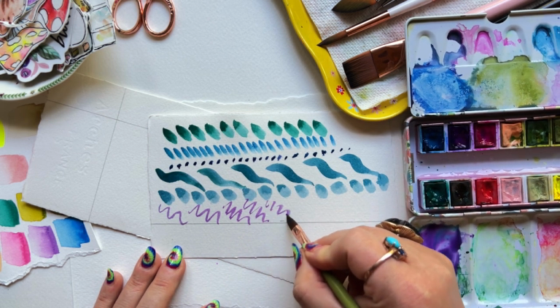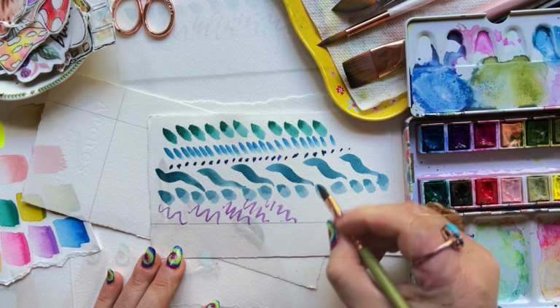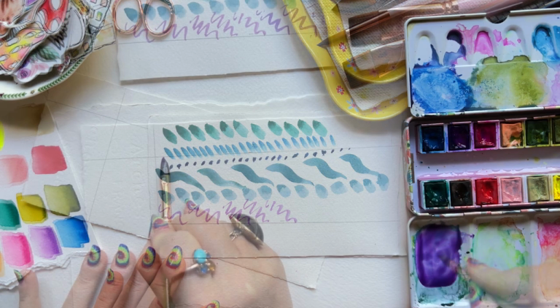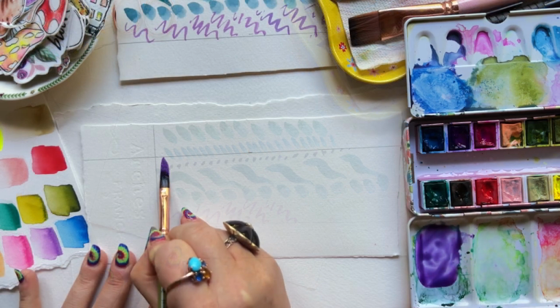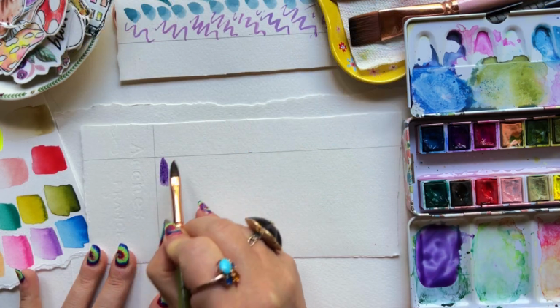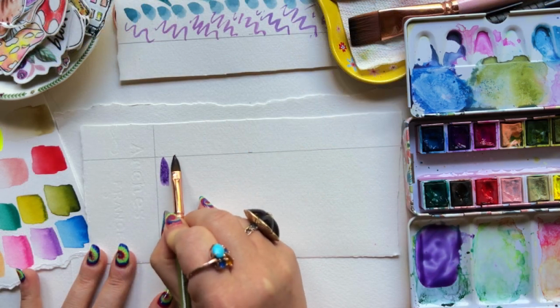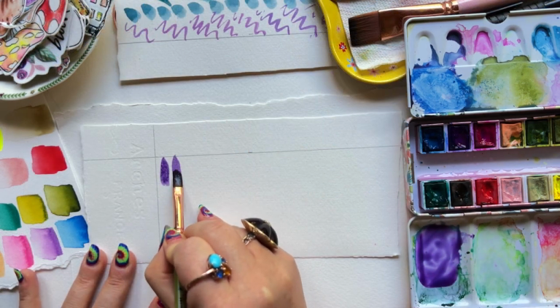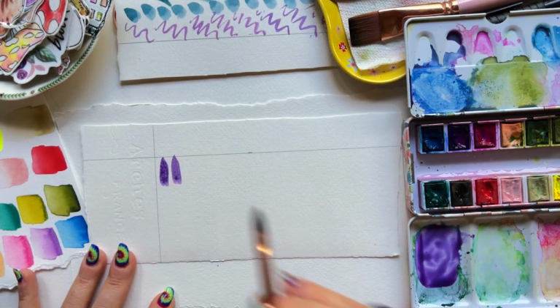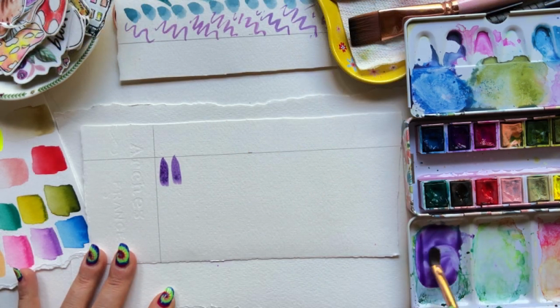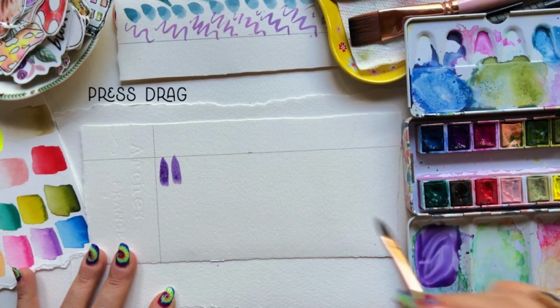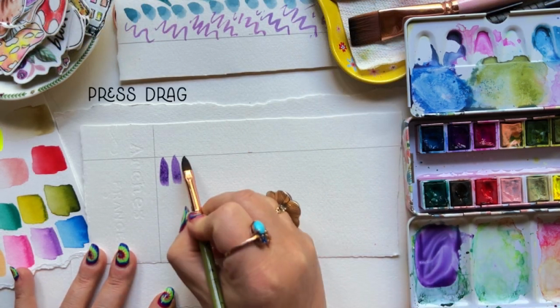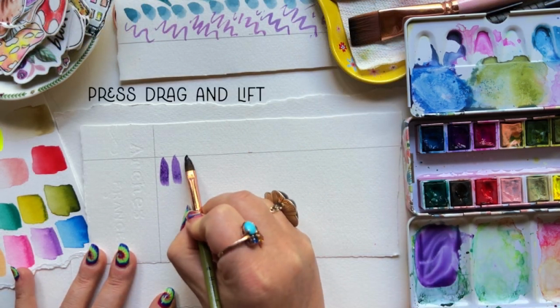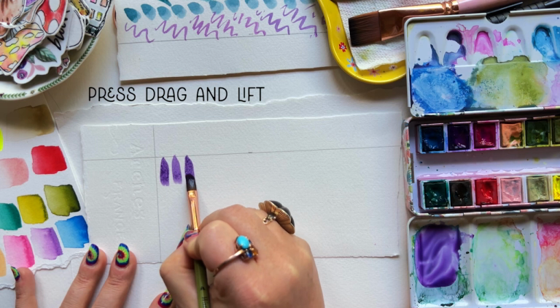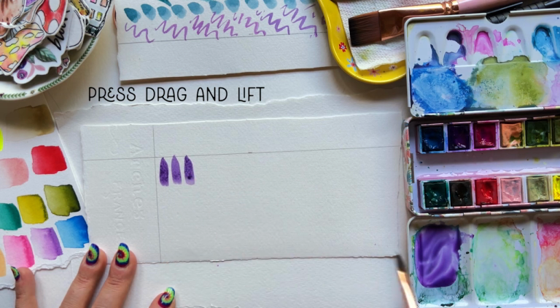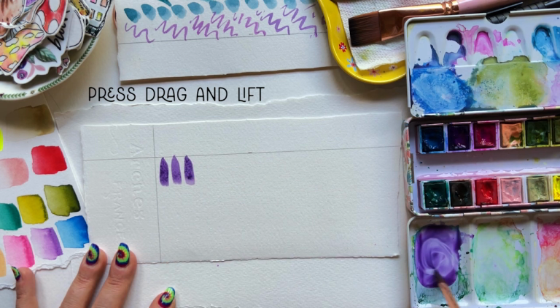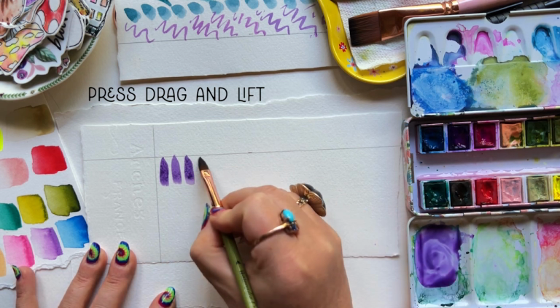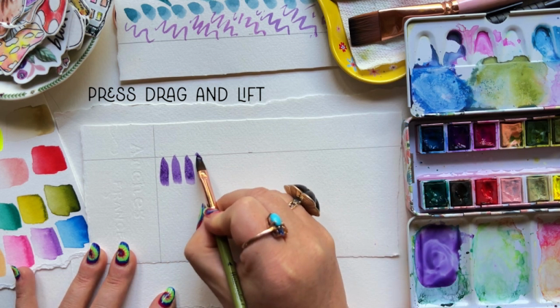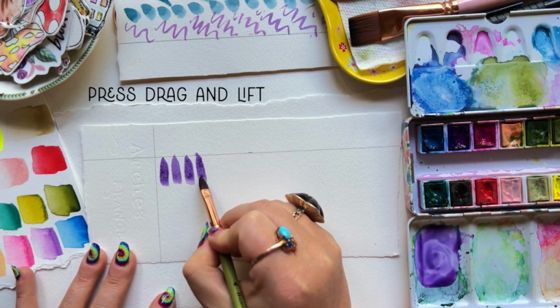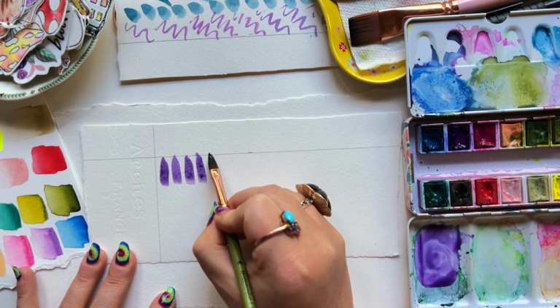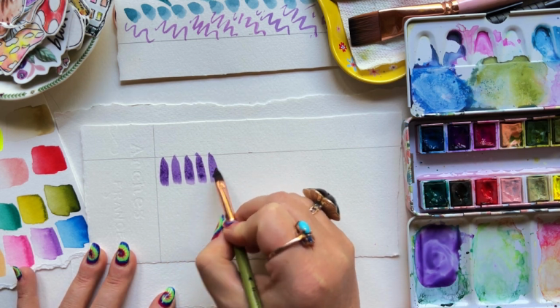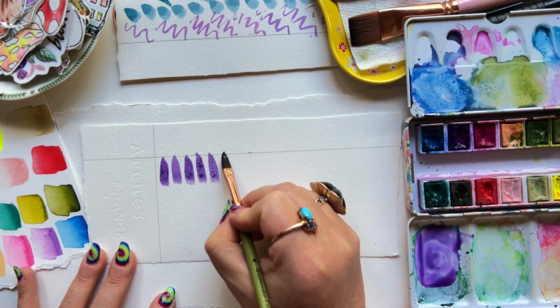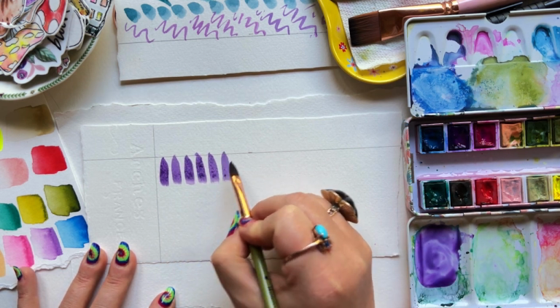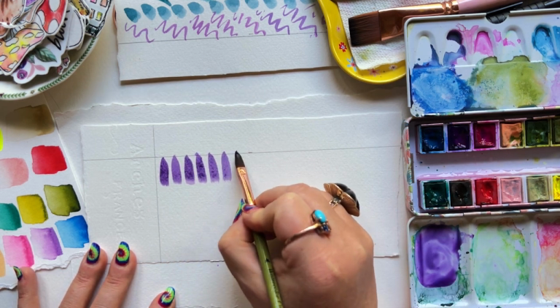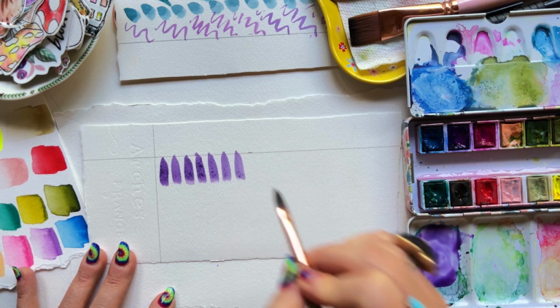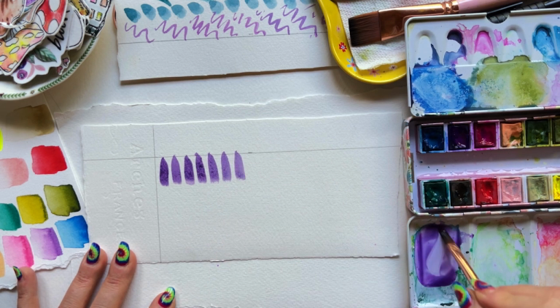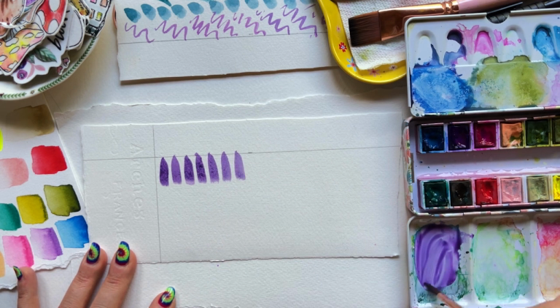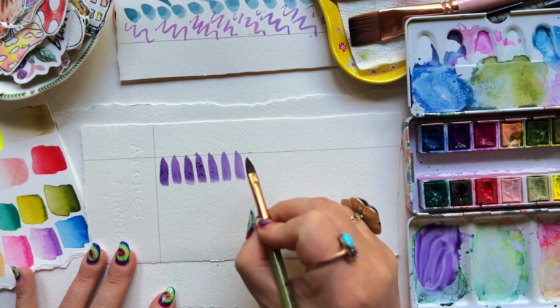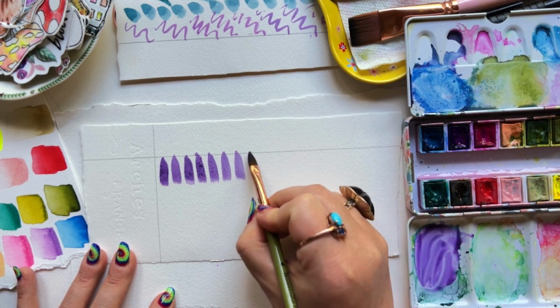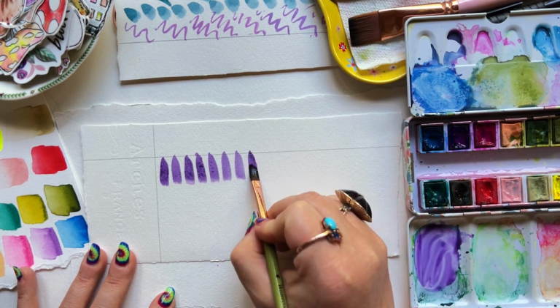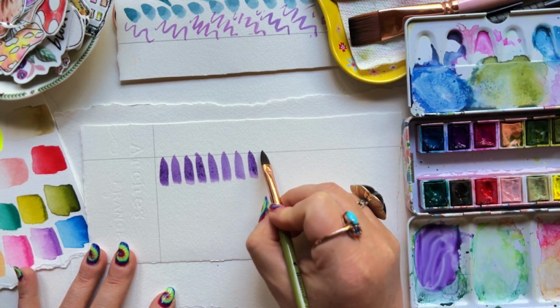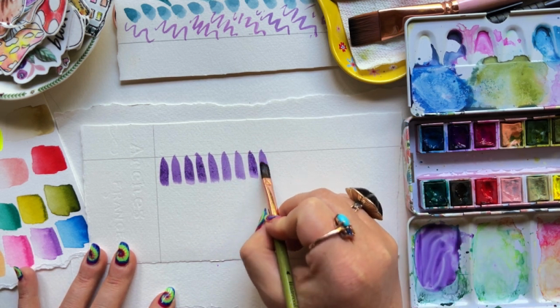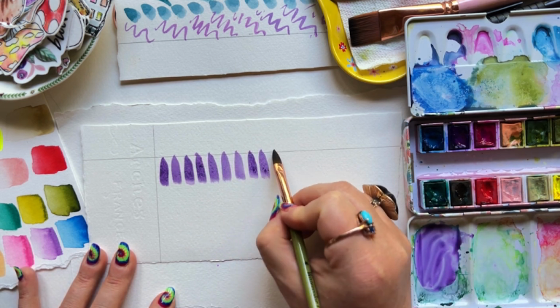Load up again and you're going to press, drag, and lift — press, drag, and lift. You're dragging for about a half inch. Try for consistency. You can also see what happens as you let your brush run out of paint.